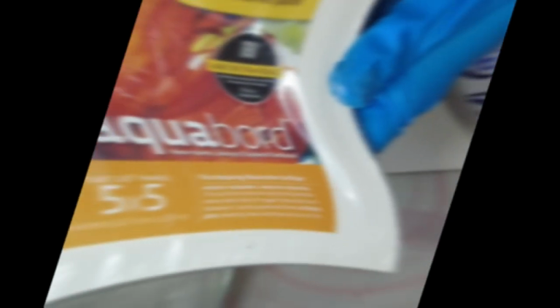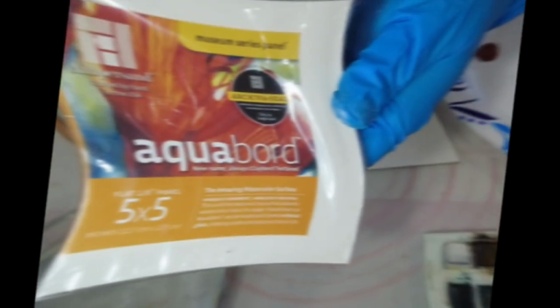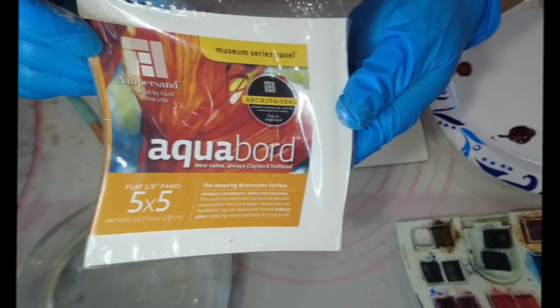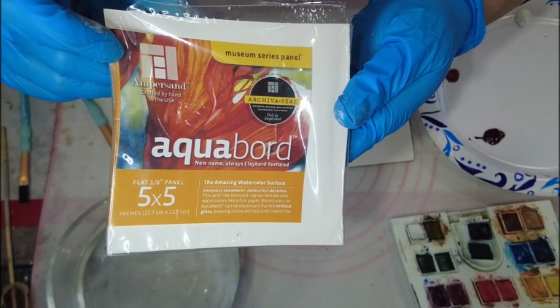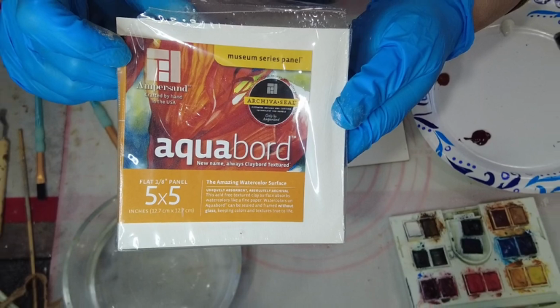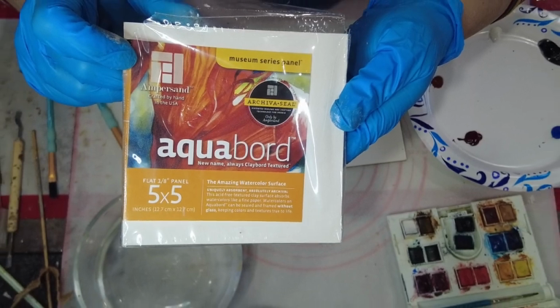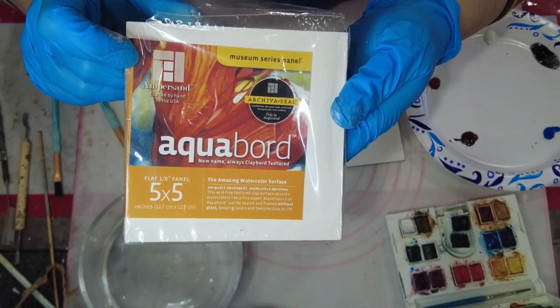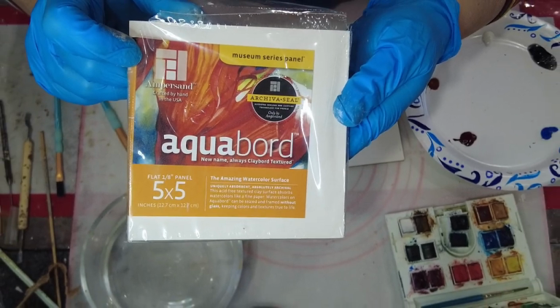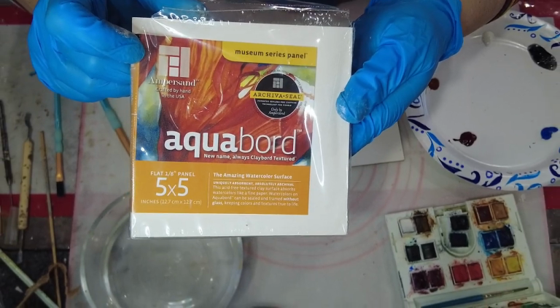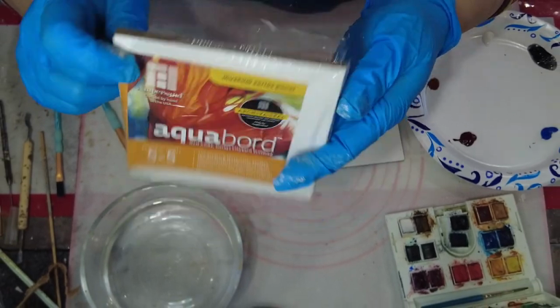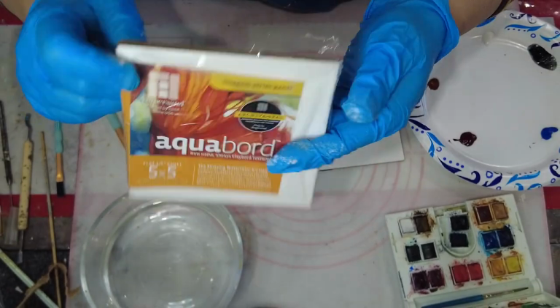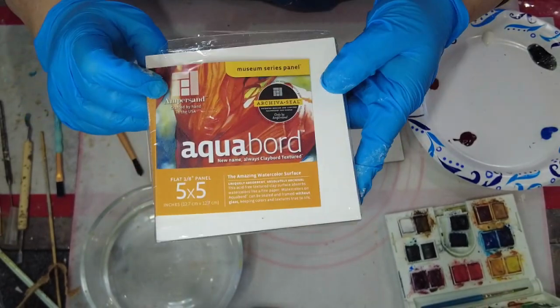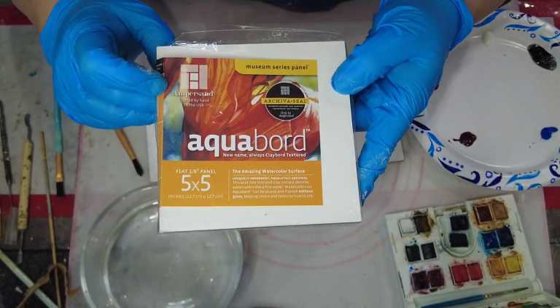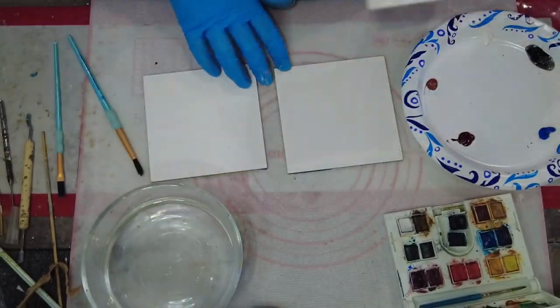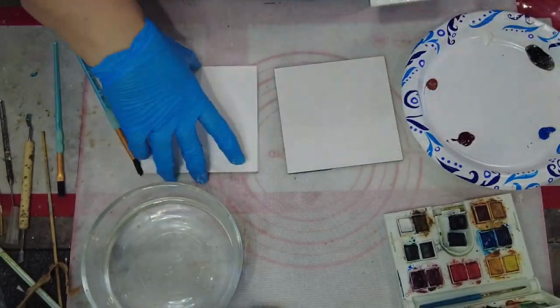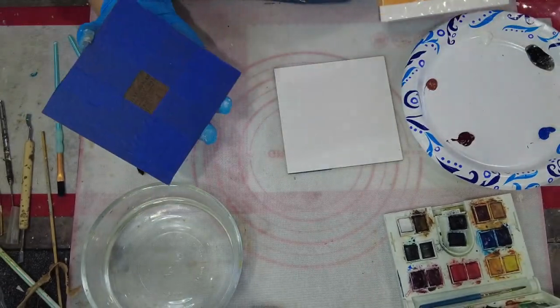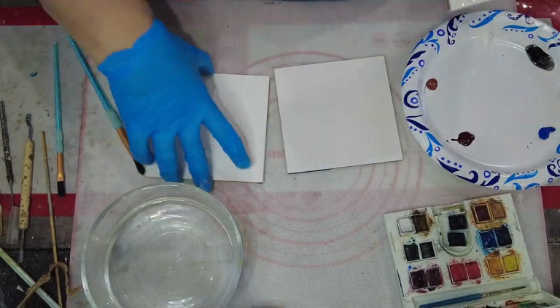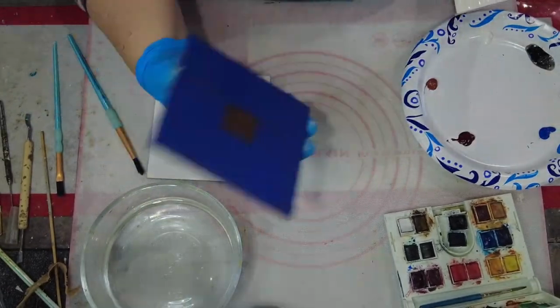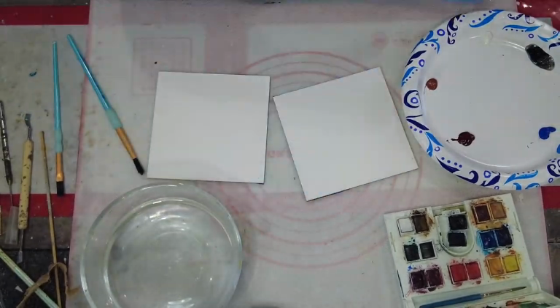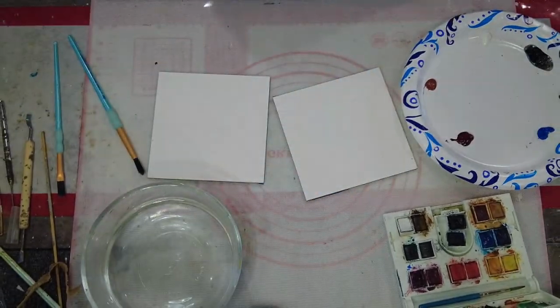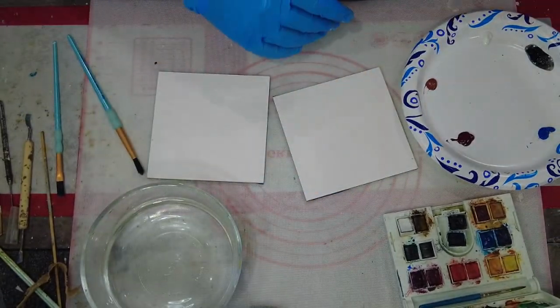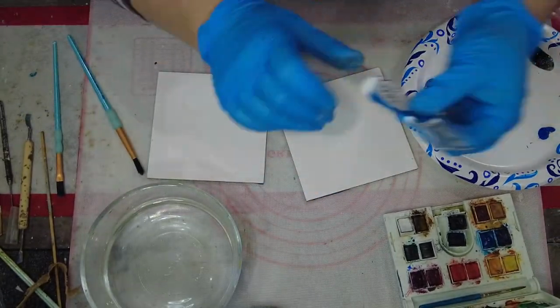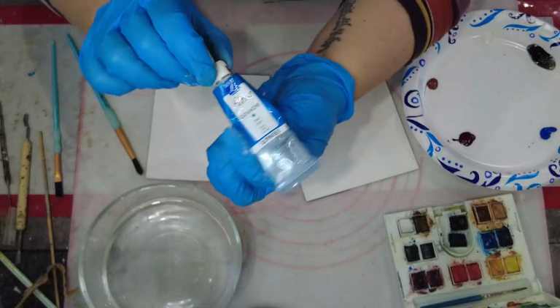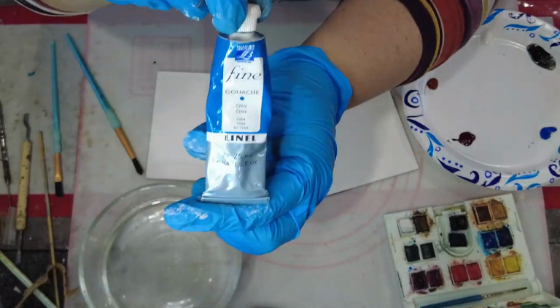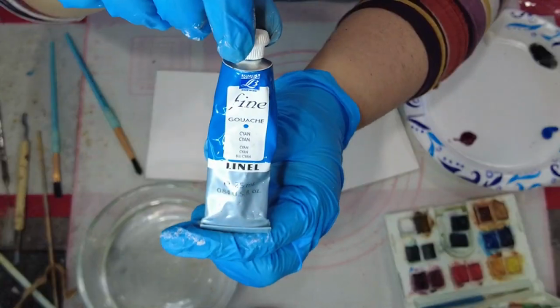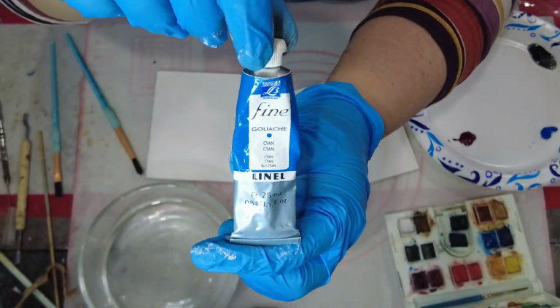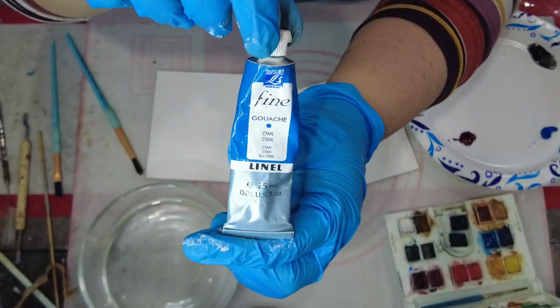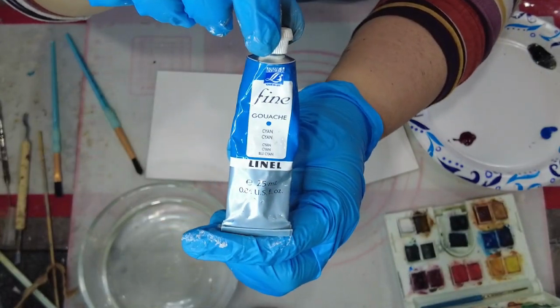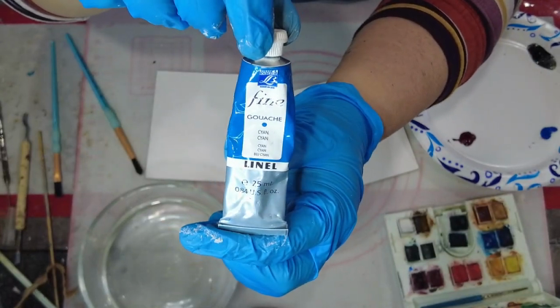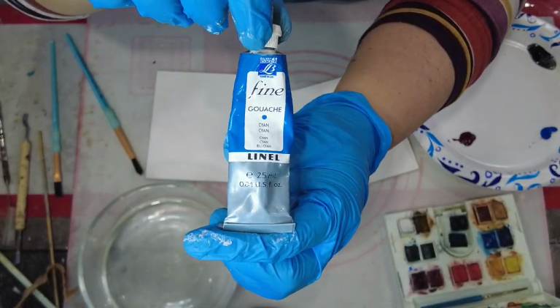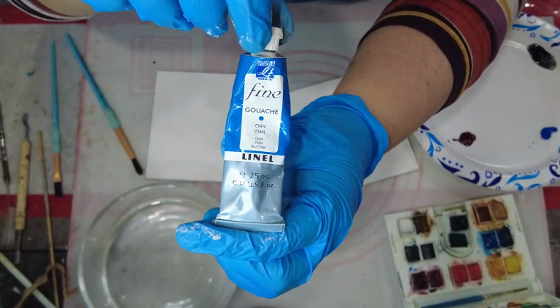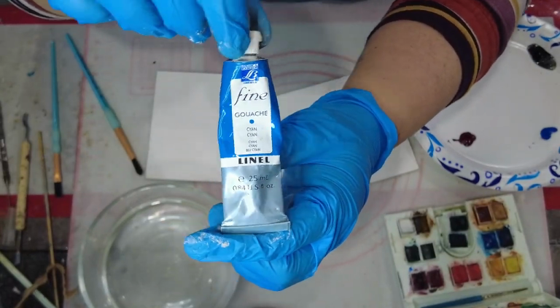Hi and welcome back to LDF Designs. In today's video I am going to show you how I do a smooth surface of encaustic.